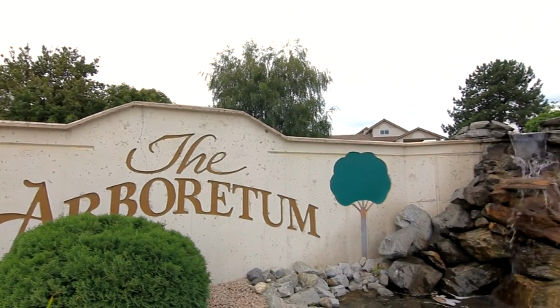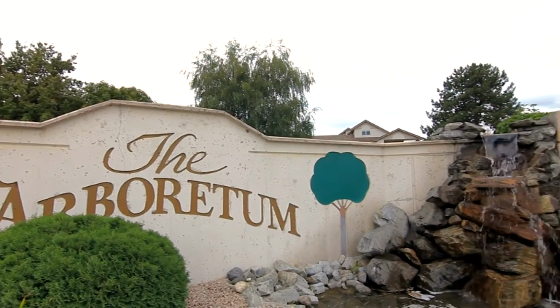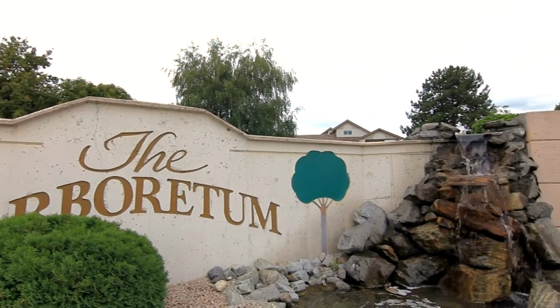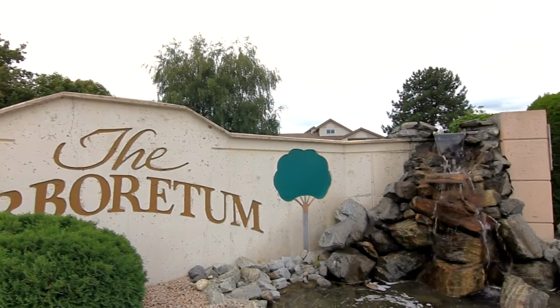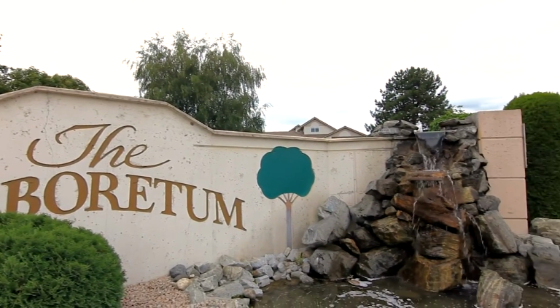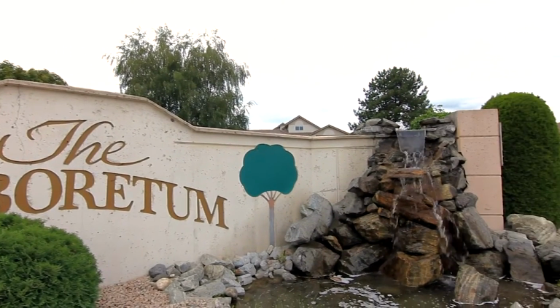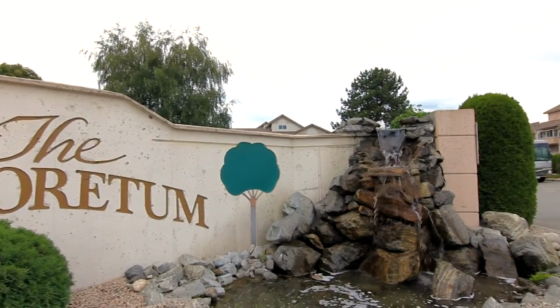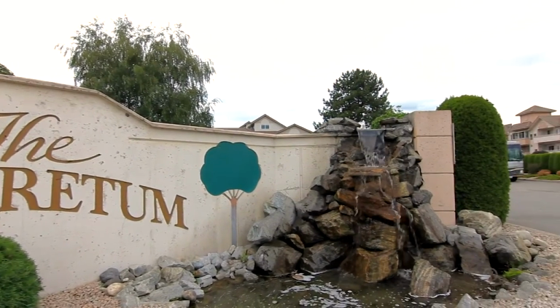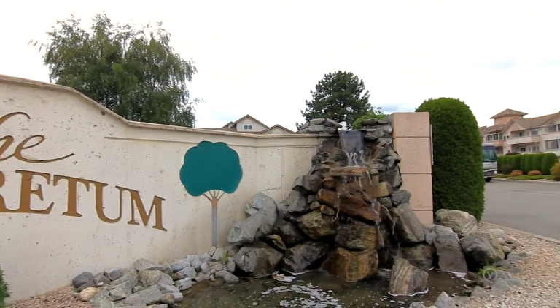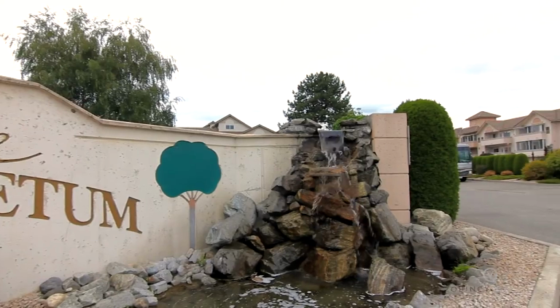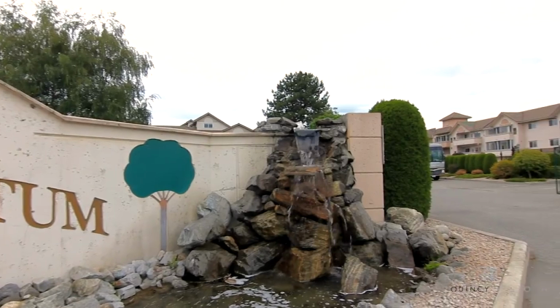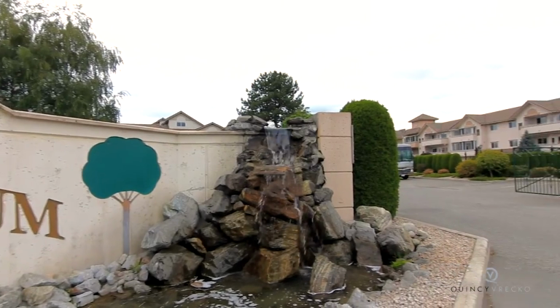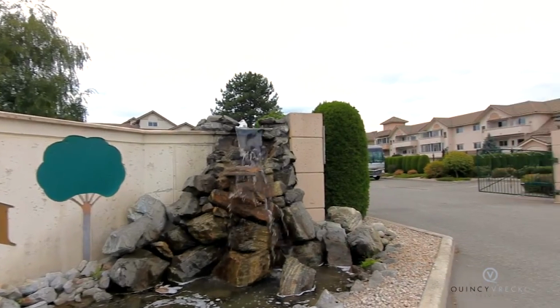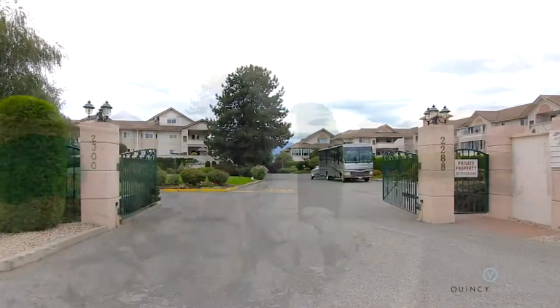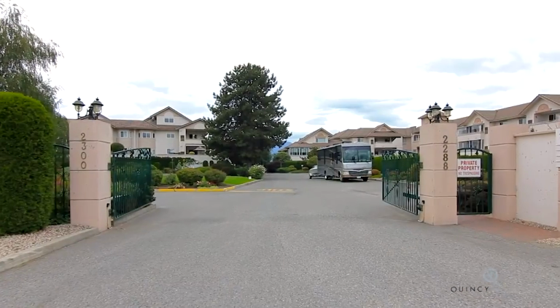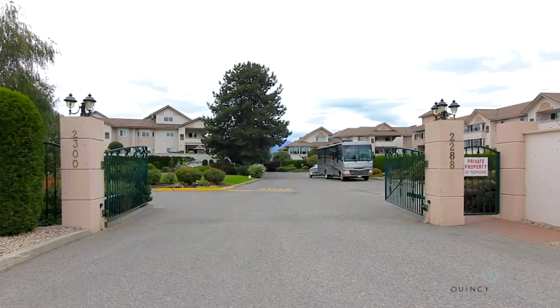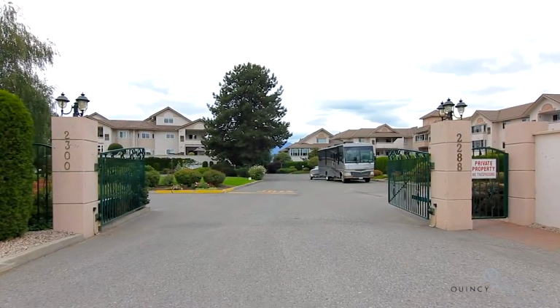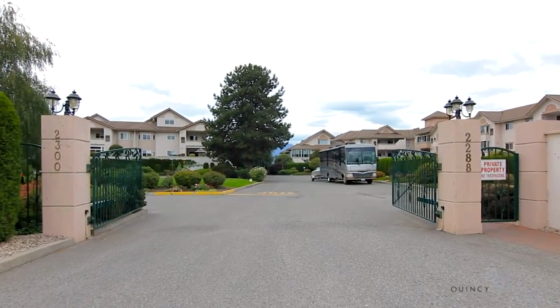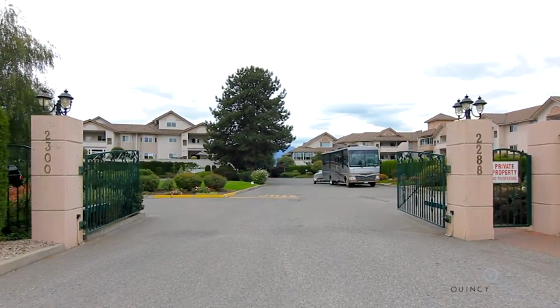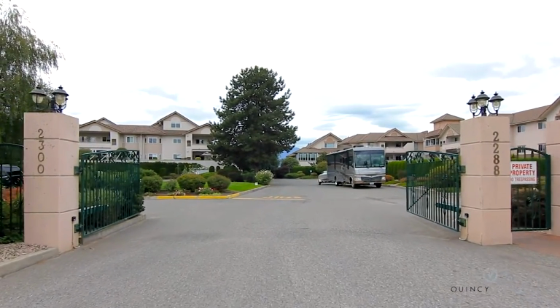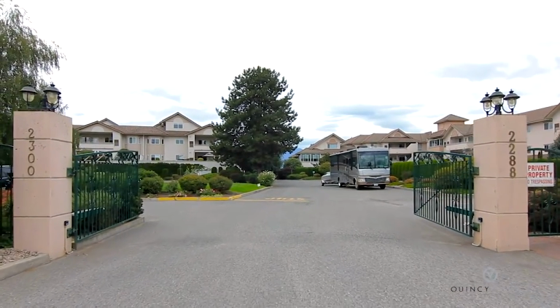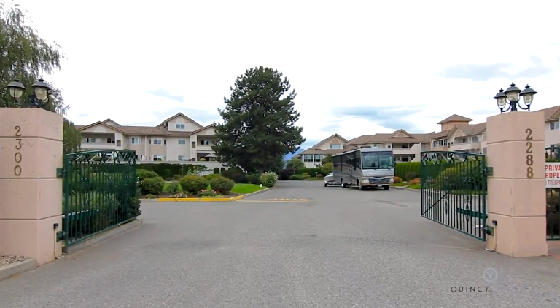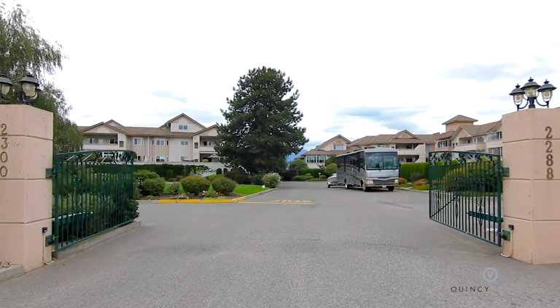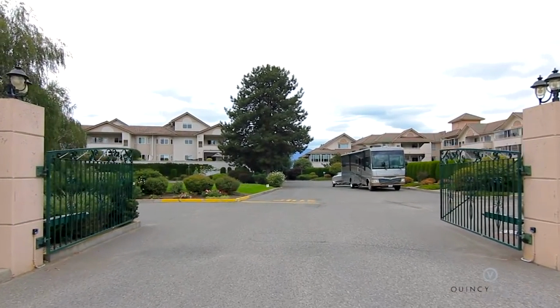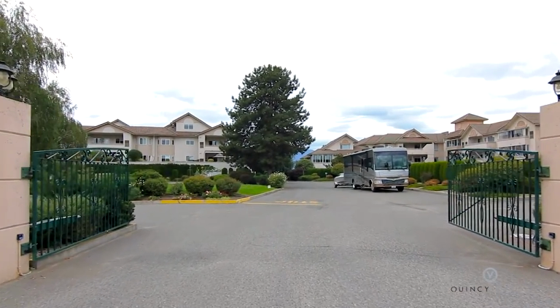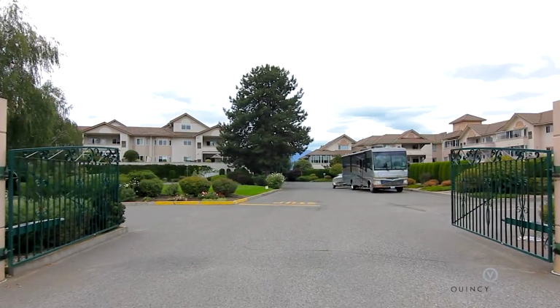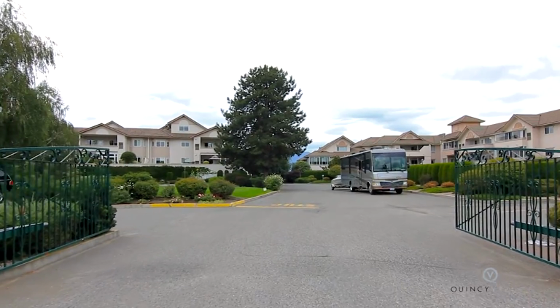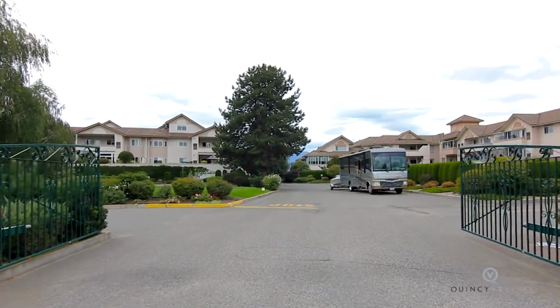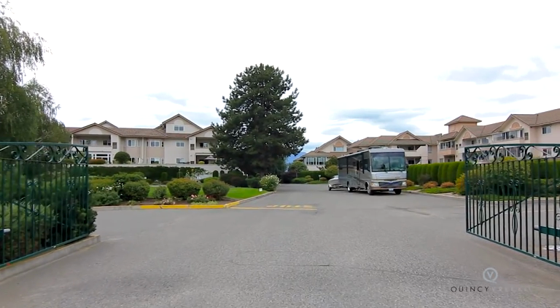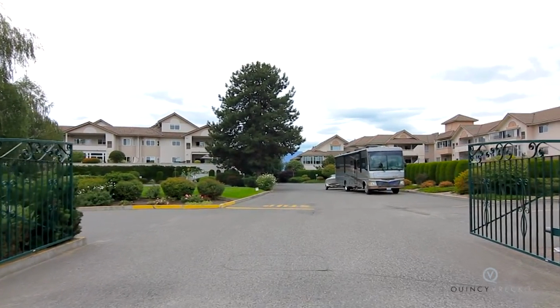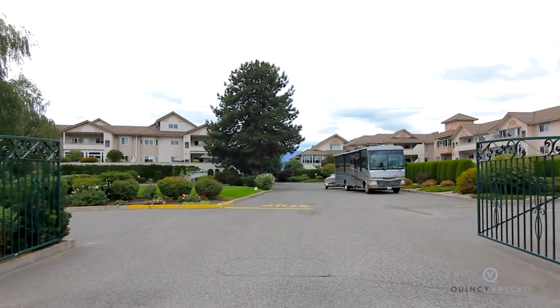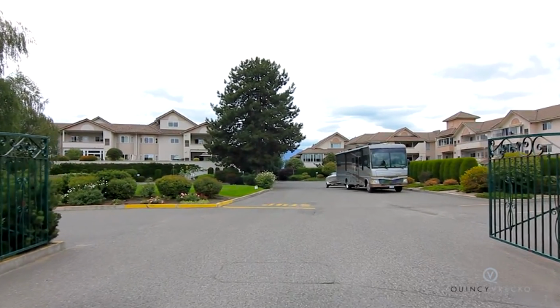Welcome to the Arboretum. Centrally located and close to amenities, just minutes from Orchard Park Mall and grocery shopping, with public transit right outside the building.